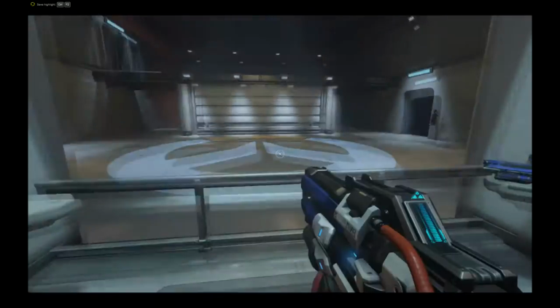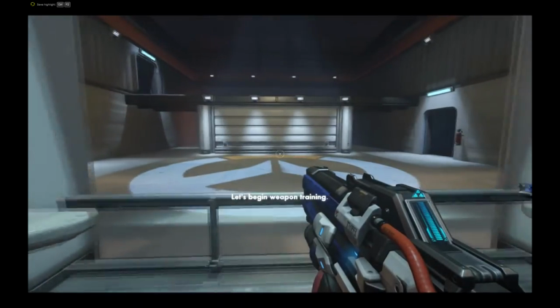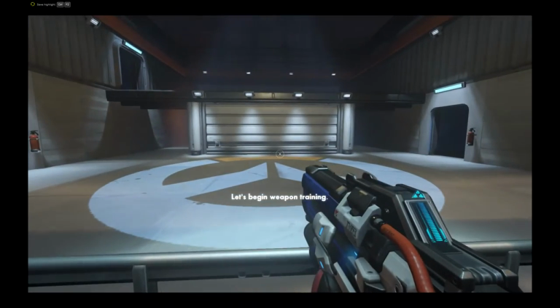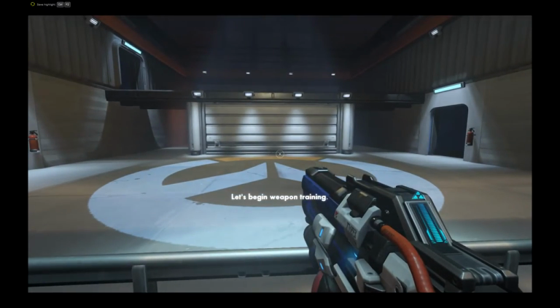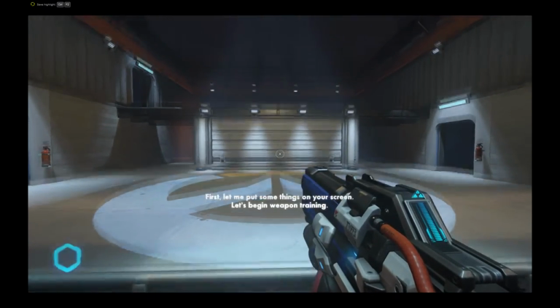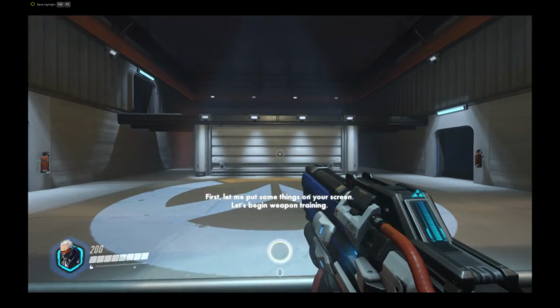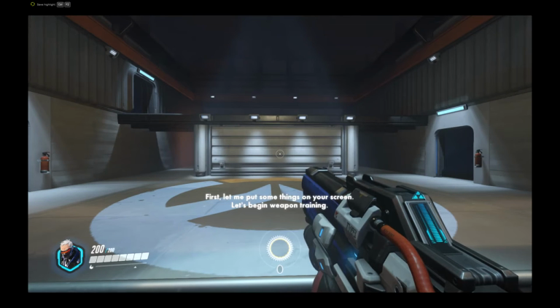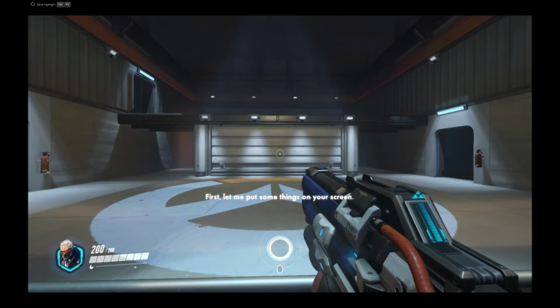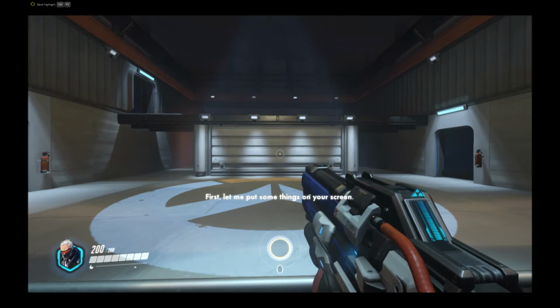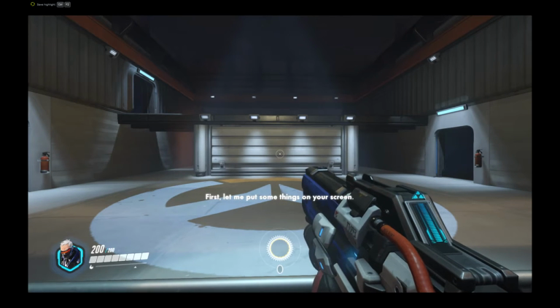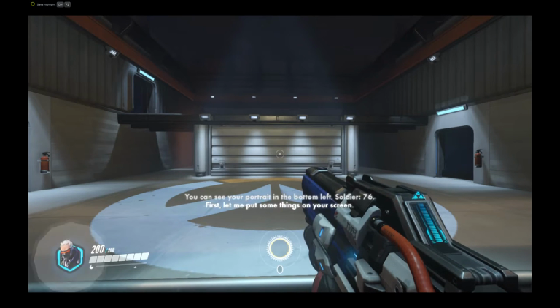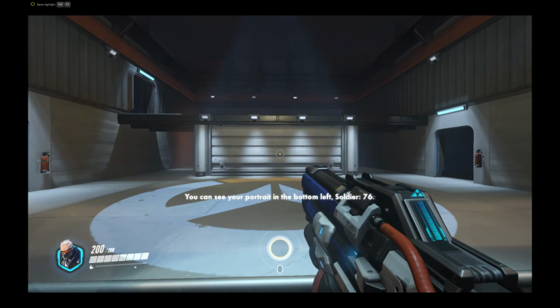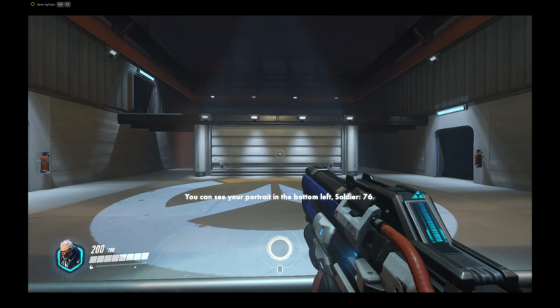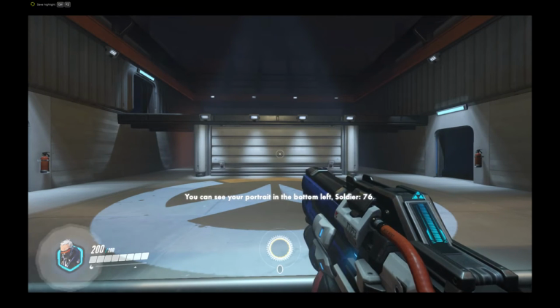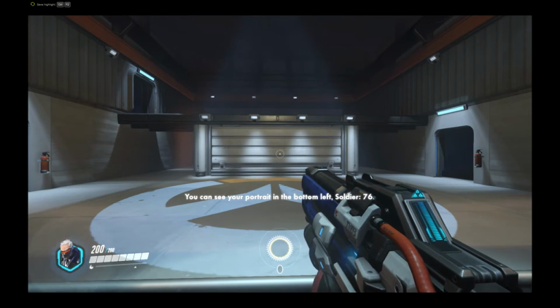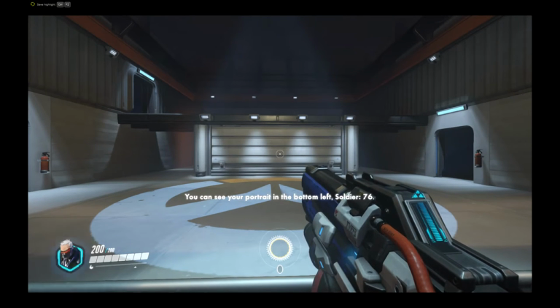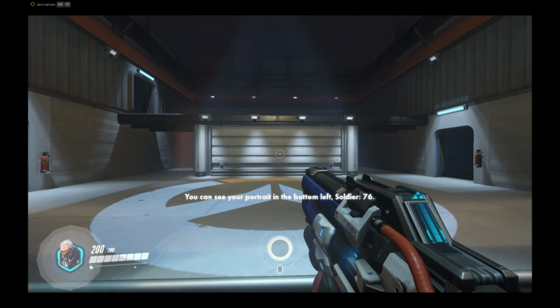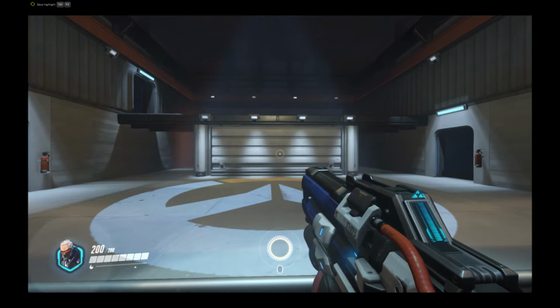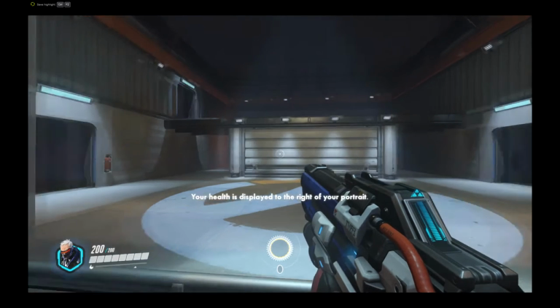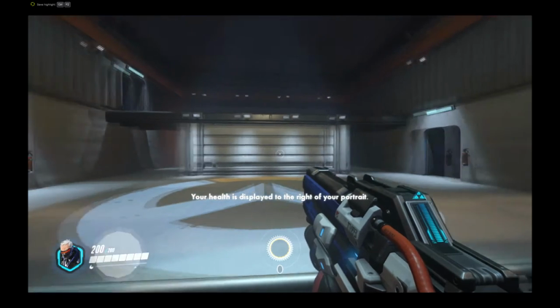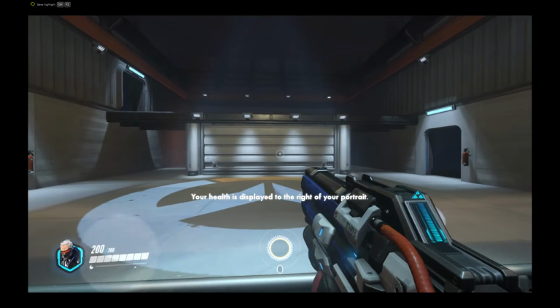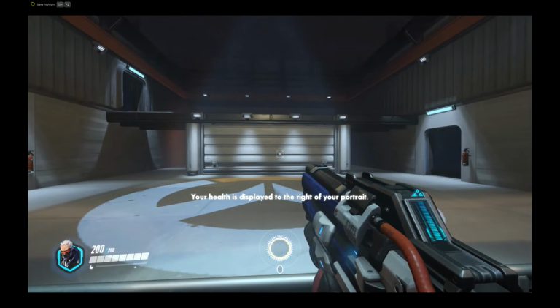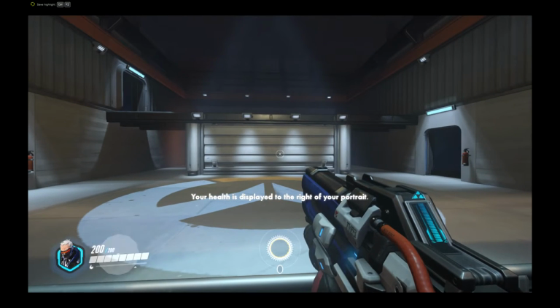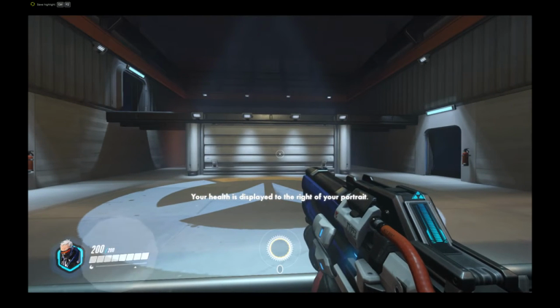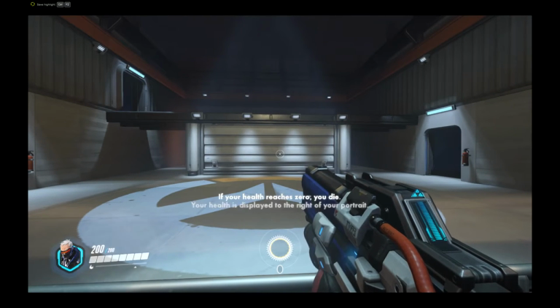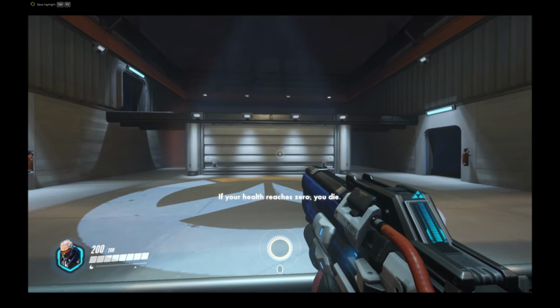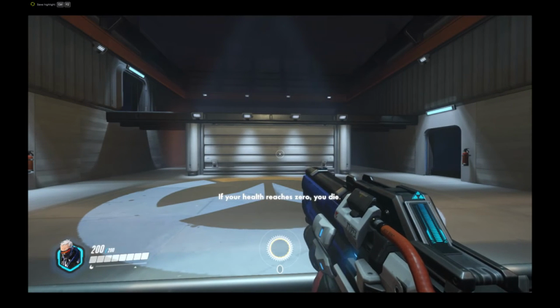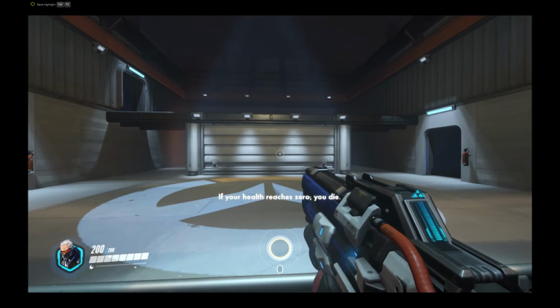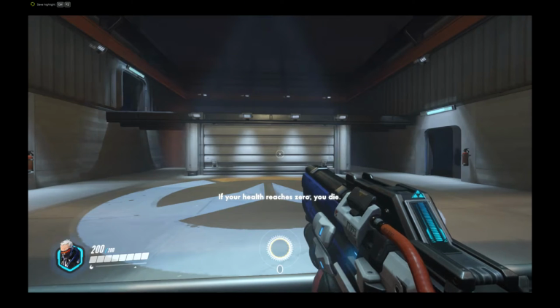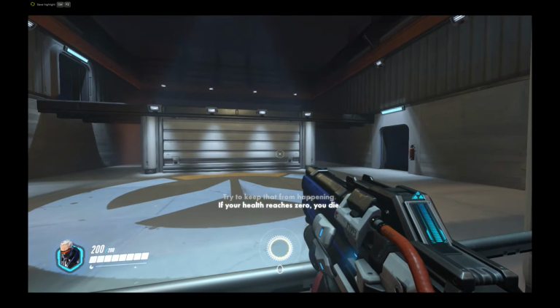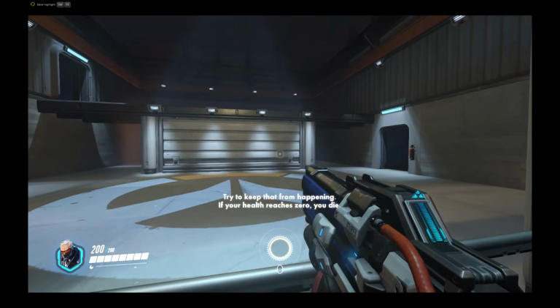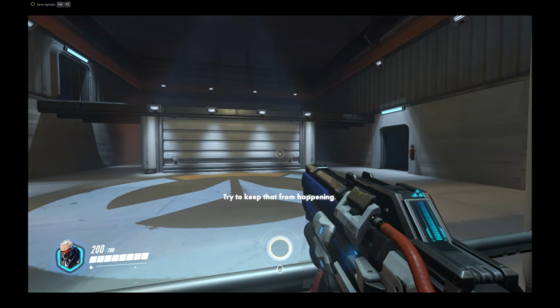Let's begin weapon training. First, let me put some things on your screen. You can see your portrait in the bottom left, Soldier 76. Your health is displayed to the right of your portrait. If your health reaches zero, you die. Try to keep that from happening.